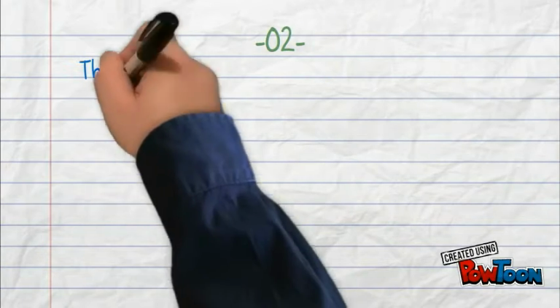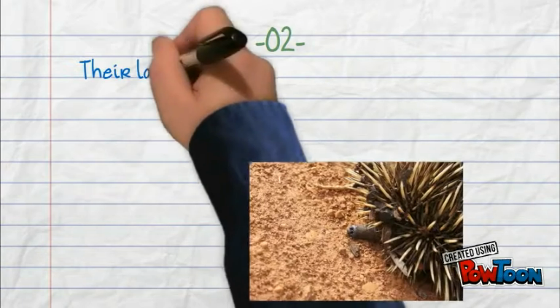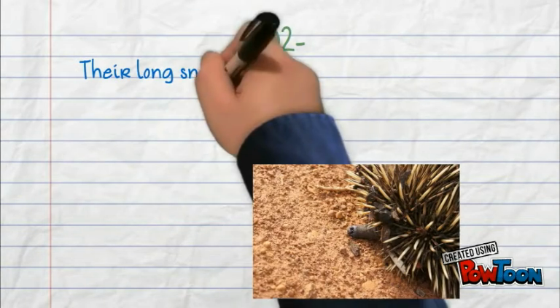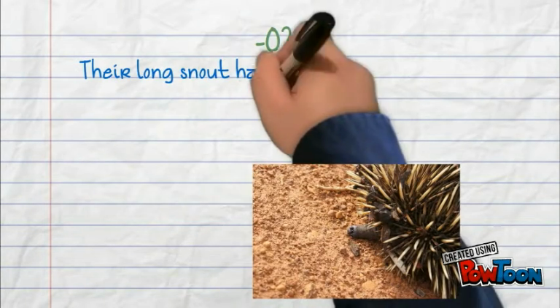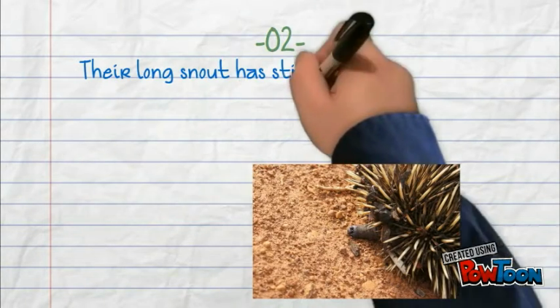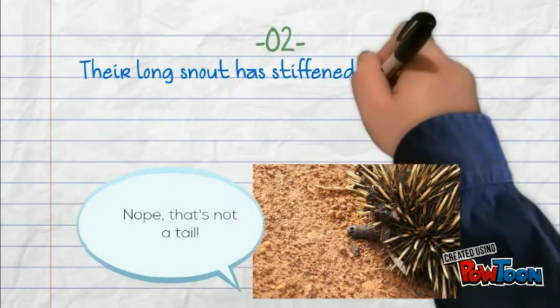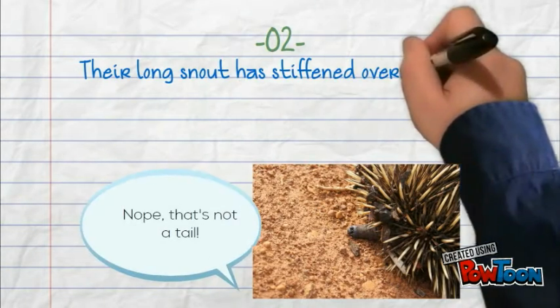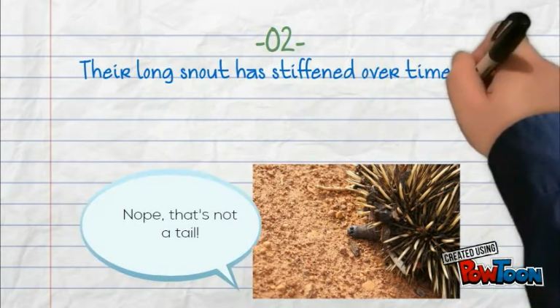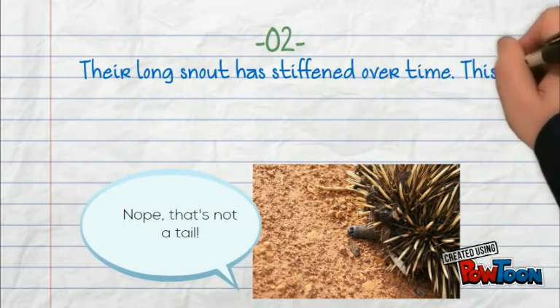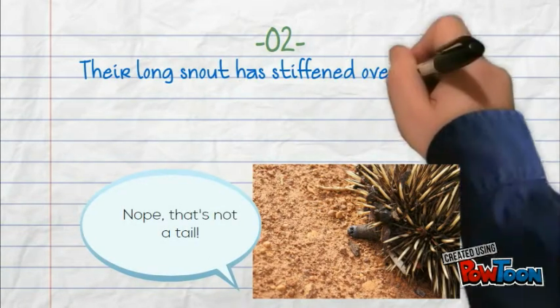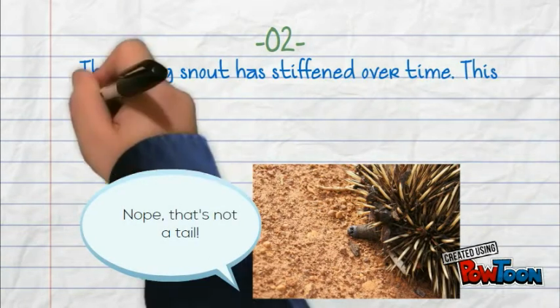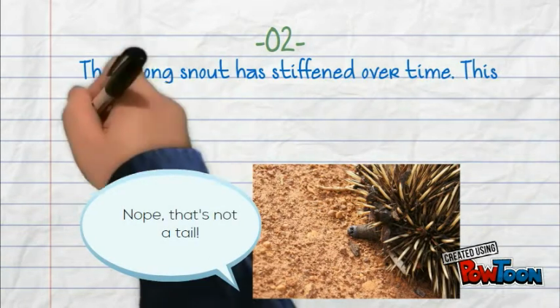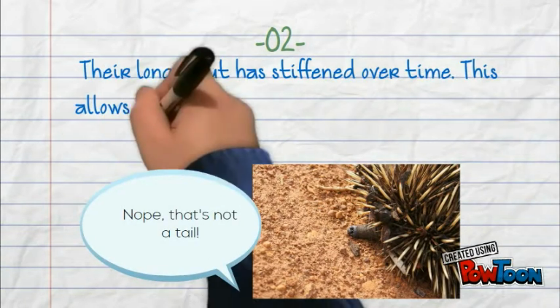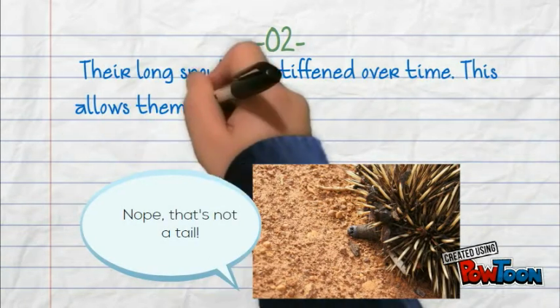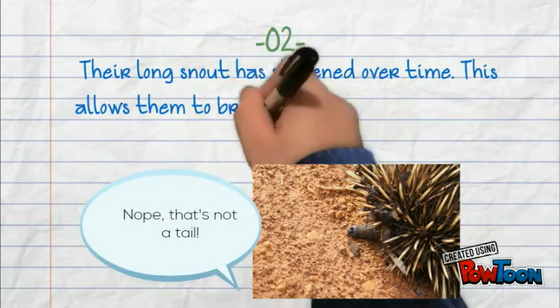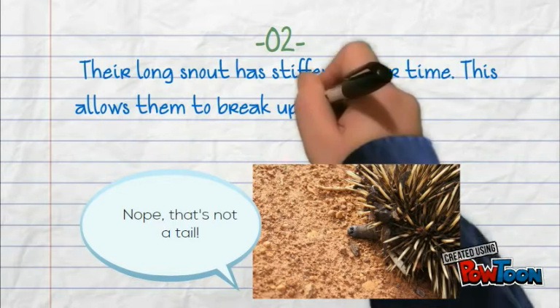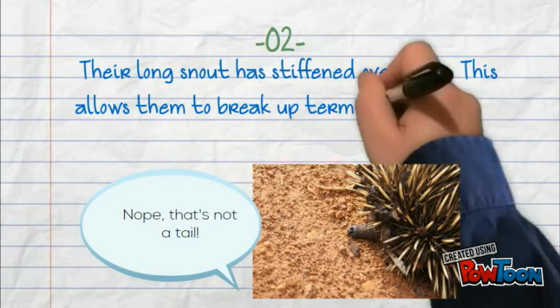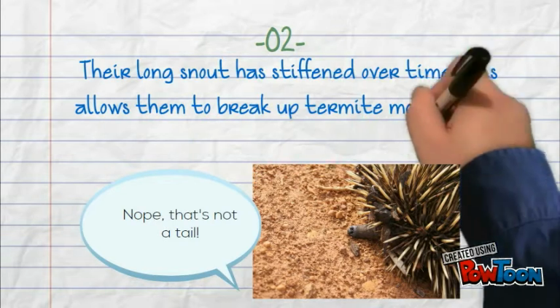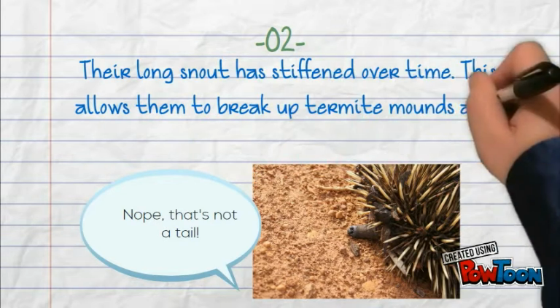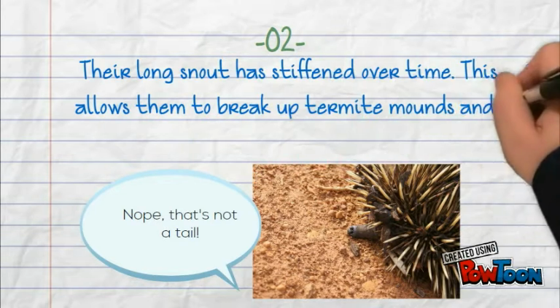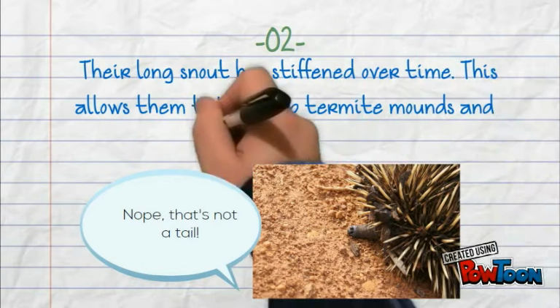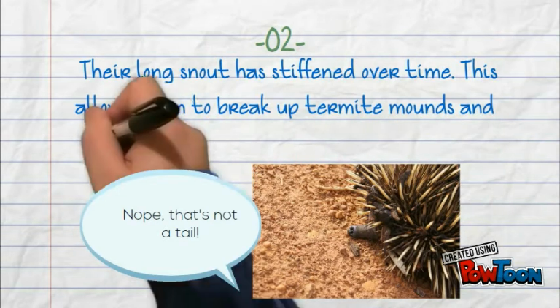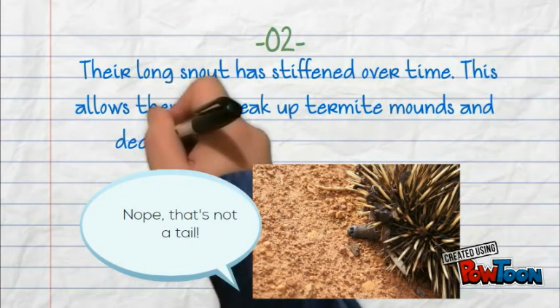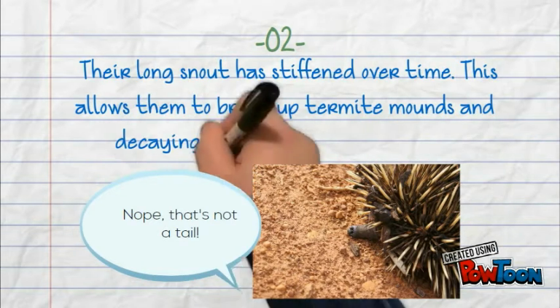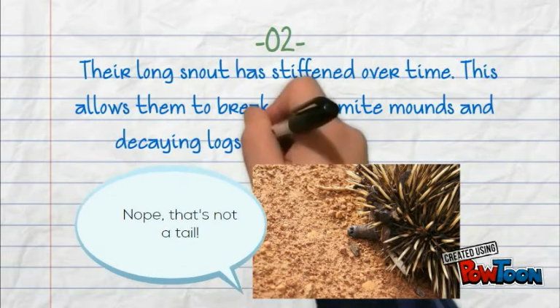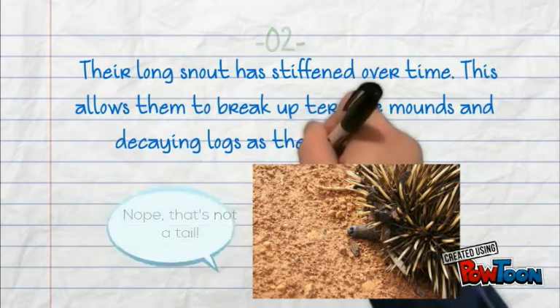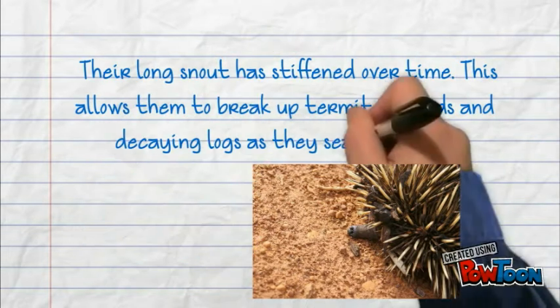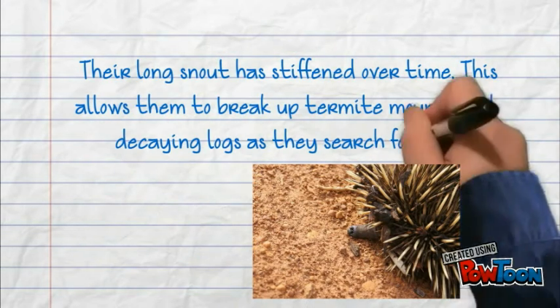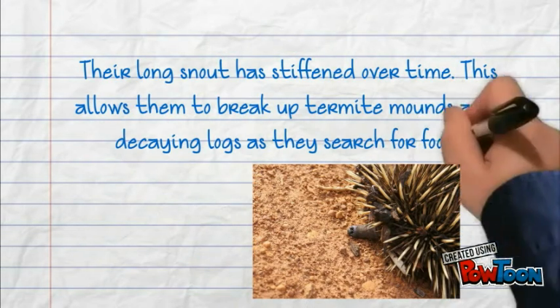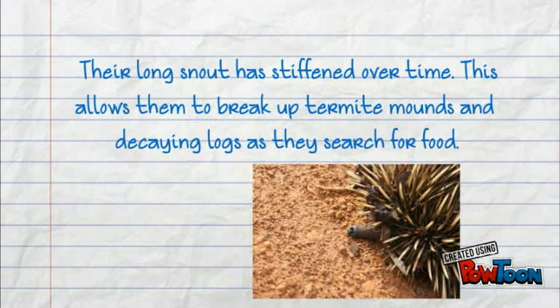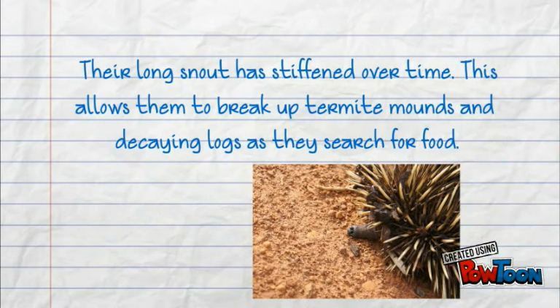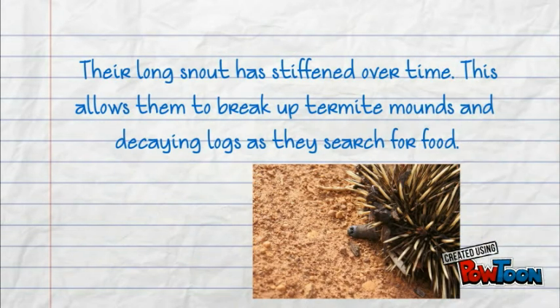Their long snout has stiffened over time. This allows them to break up termite mounds and decaying logs as they search for food.